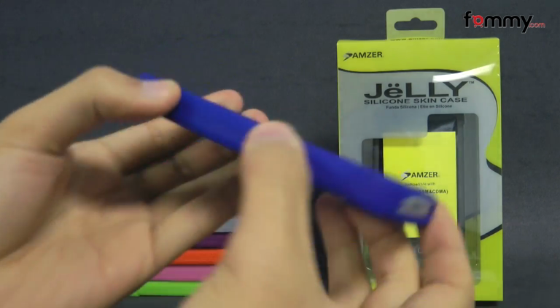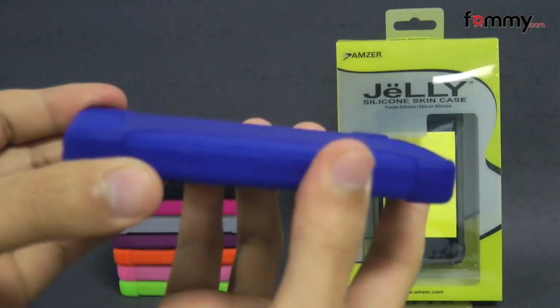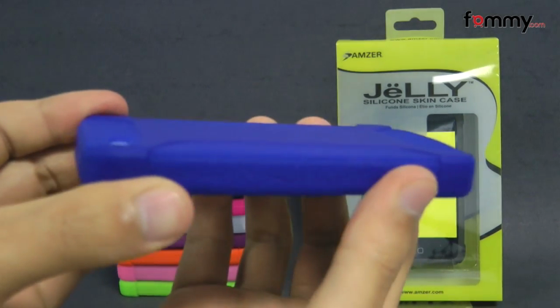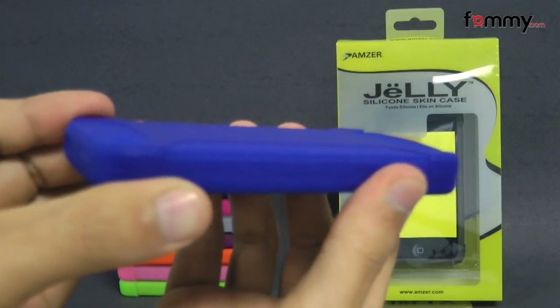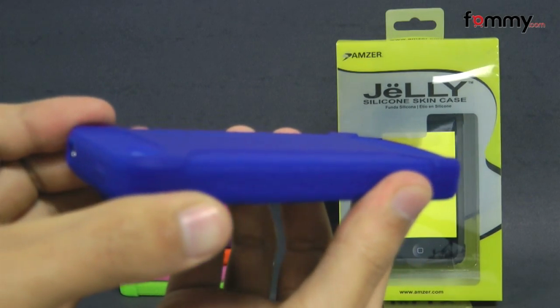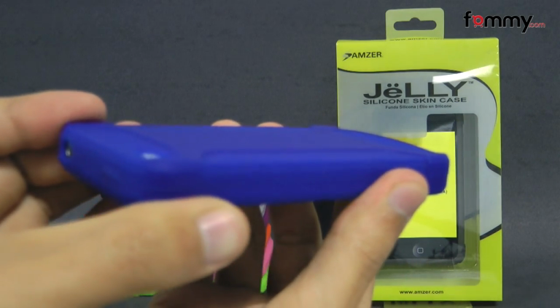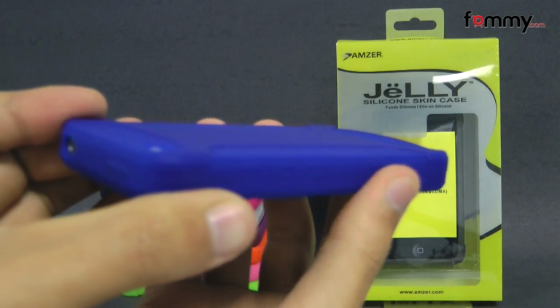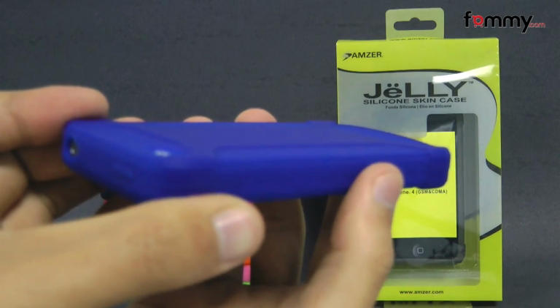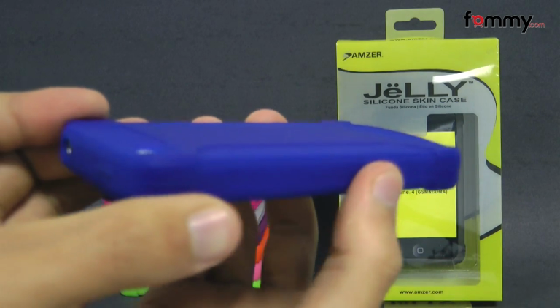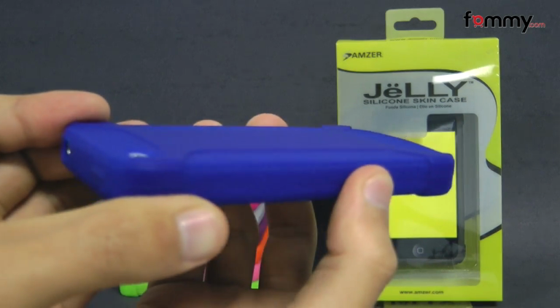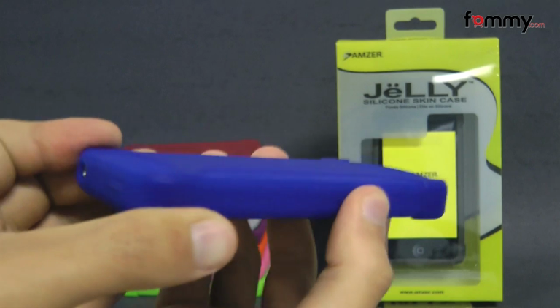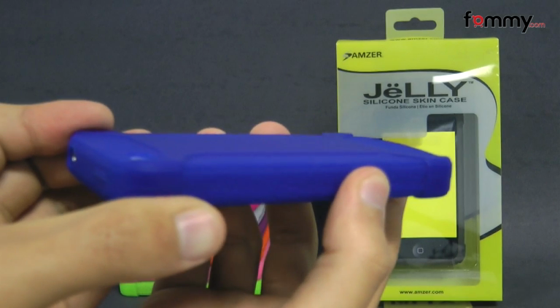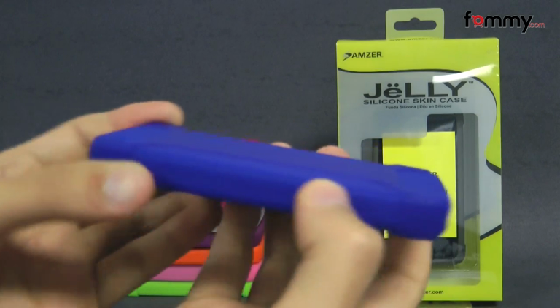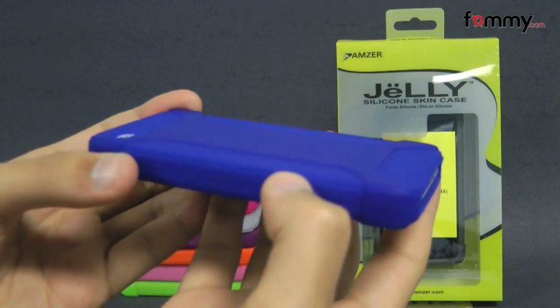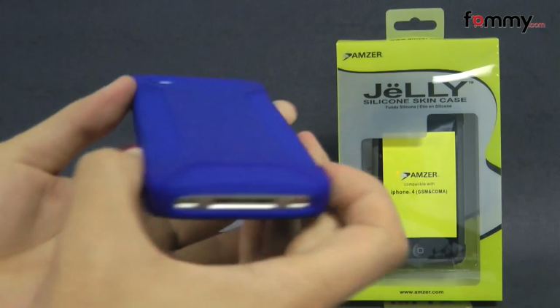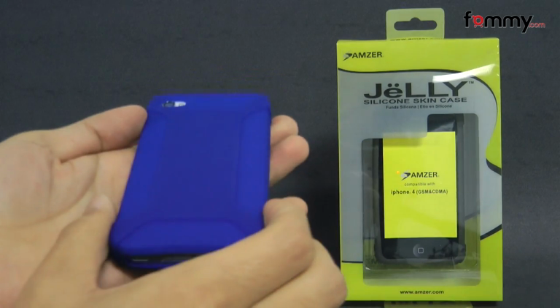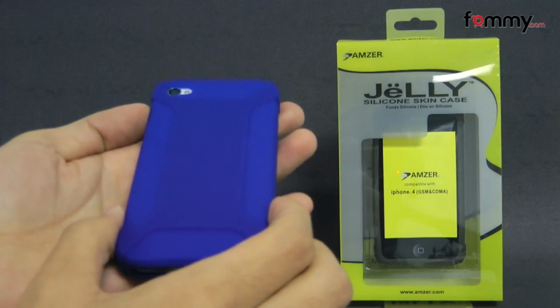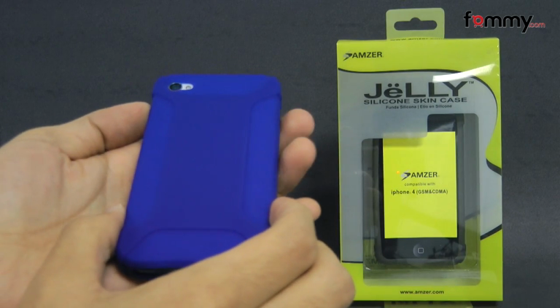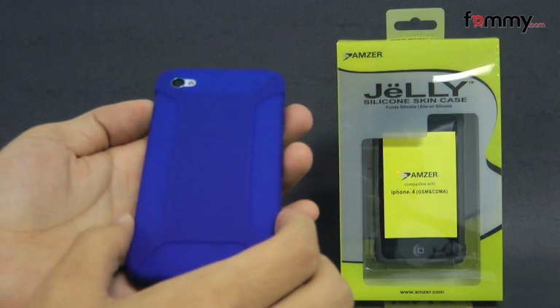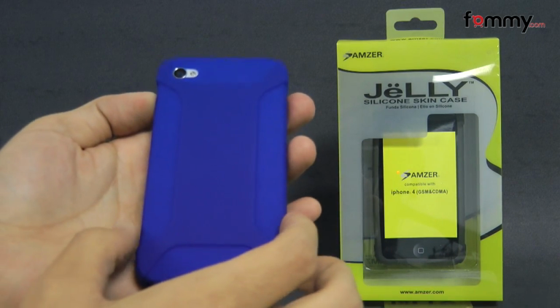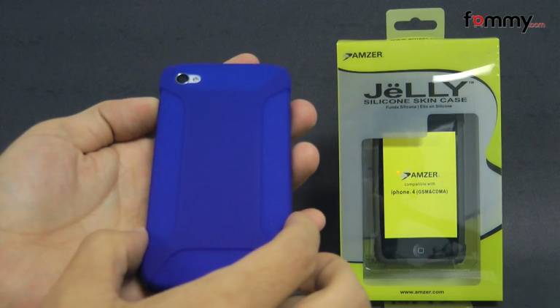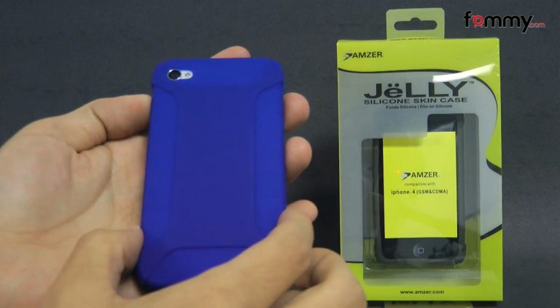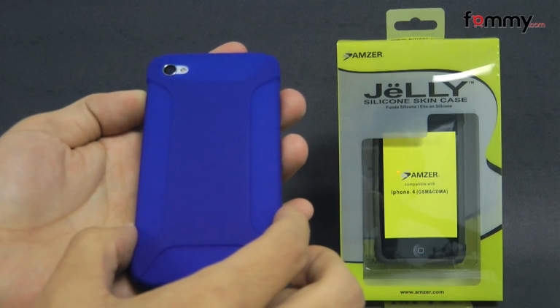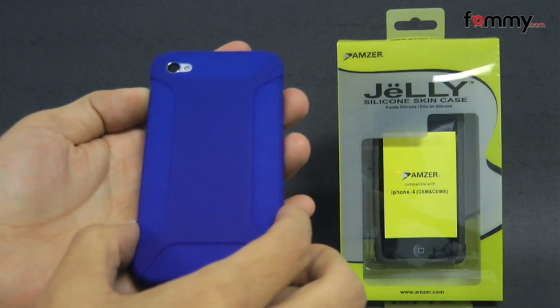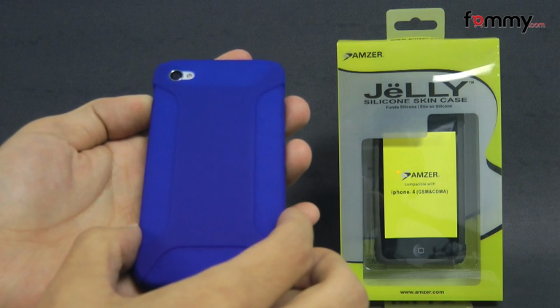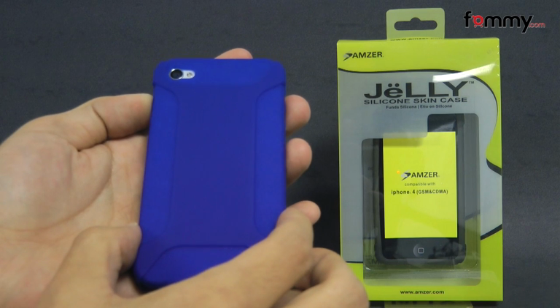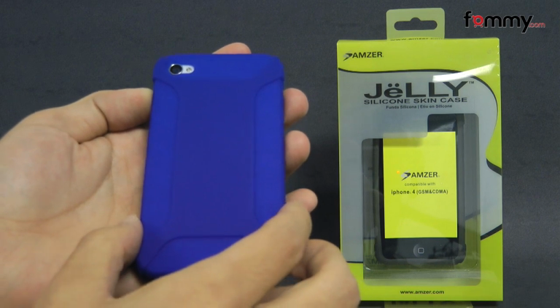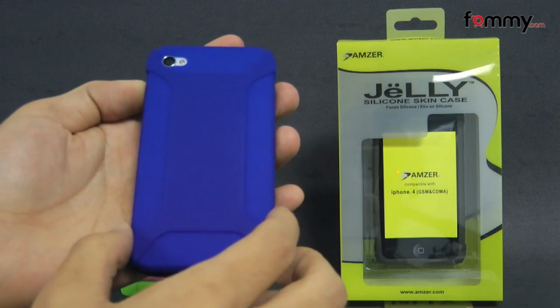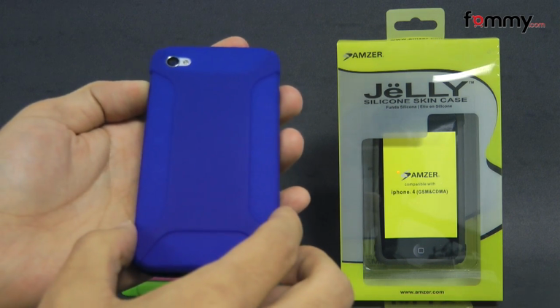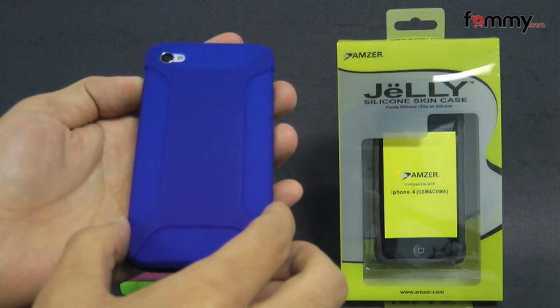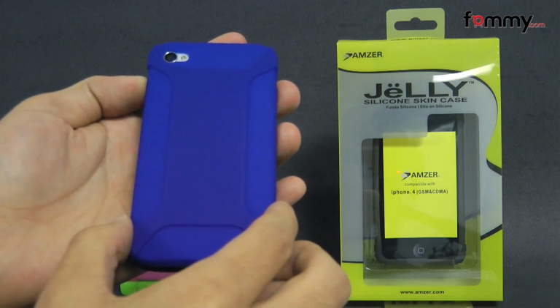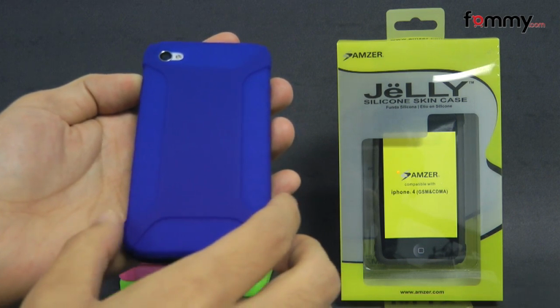Because it's made with silicone, it's really easy to grip and also feels great to use. The case doesn't add too much bulk, and overall the Amzer silicone skin jelly case makes out to be a really great case for your iPhone 4 or 4S. Thanks for watching my review — also be sure to check out FOM.com for the latest accessories for your device.